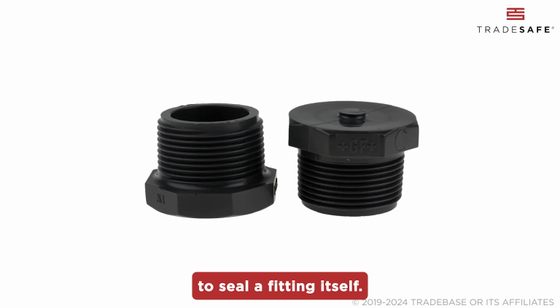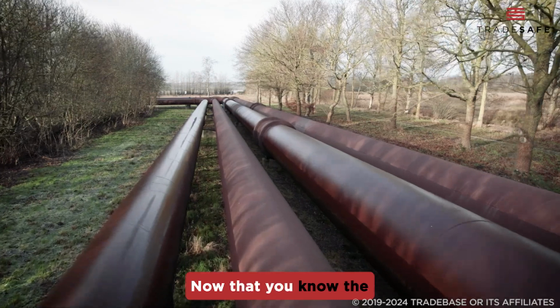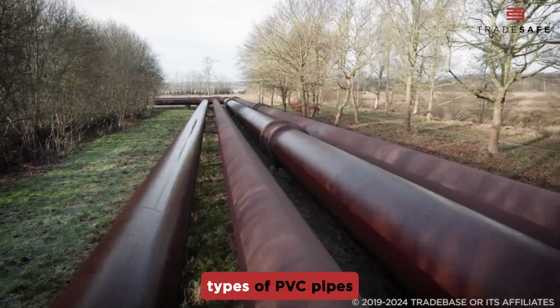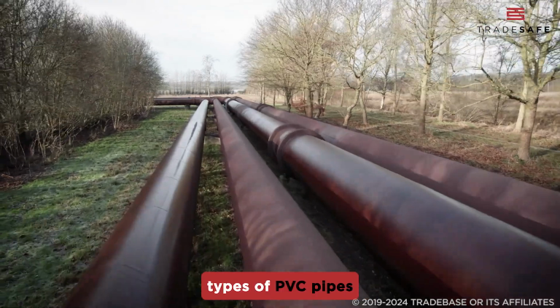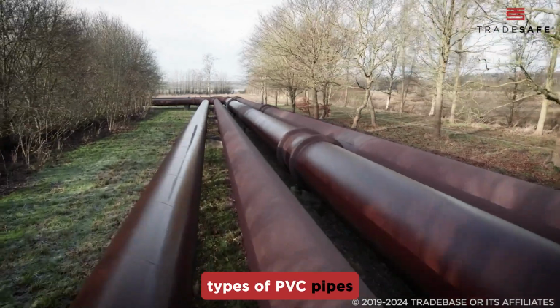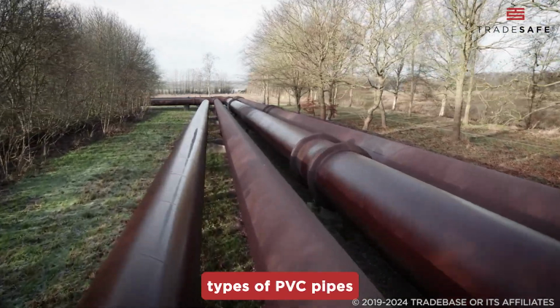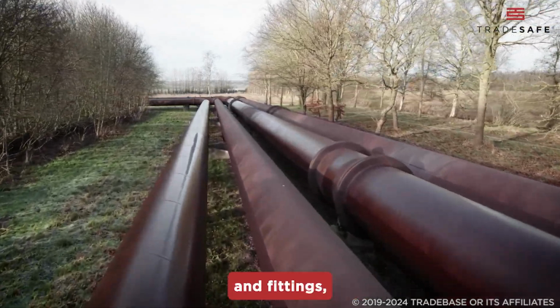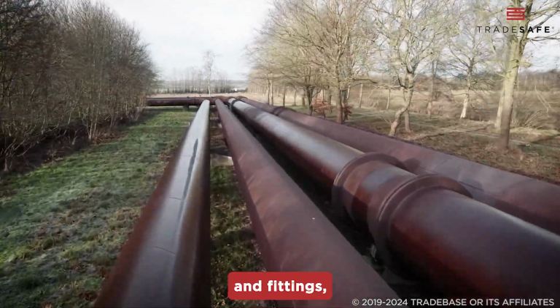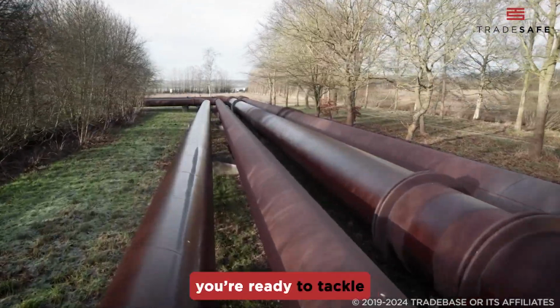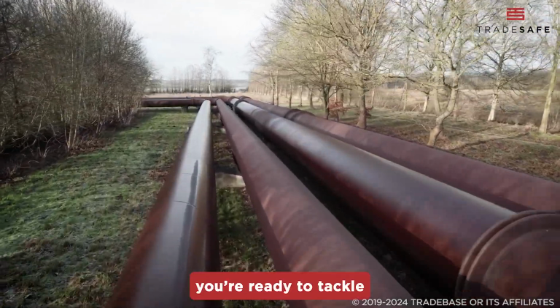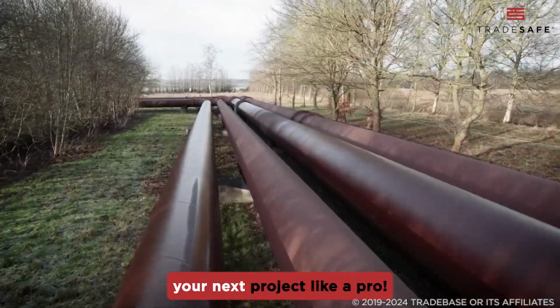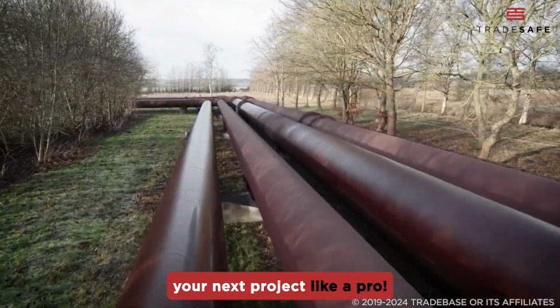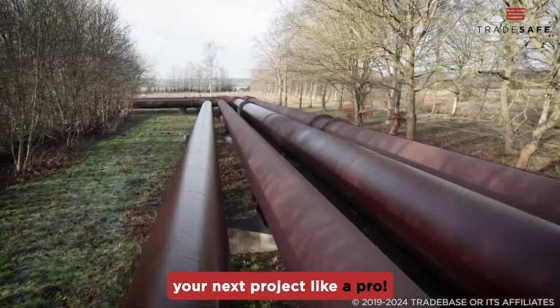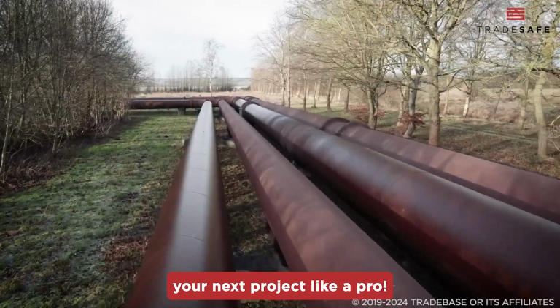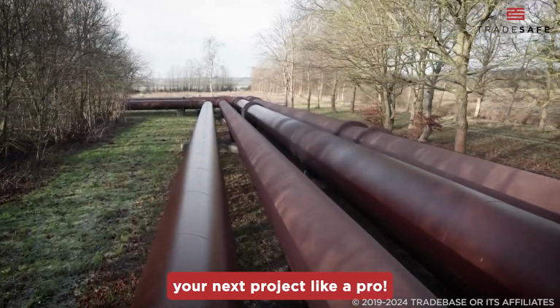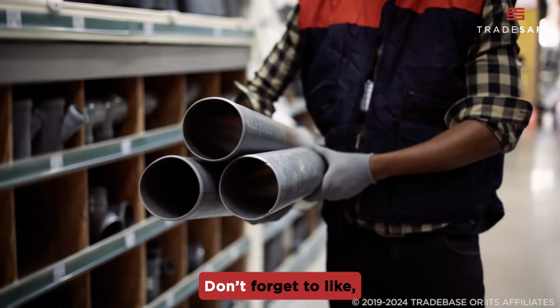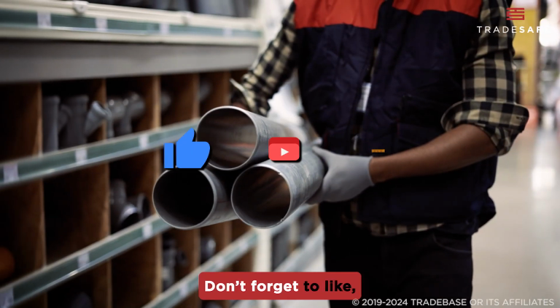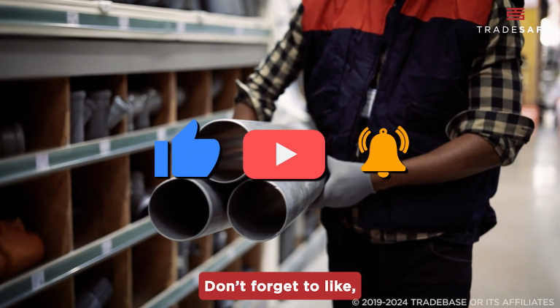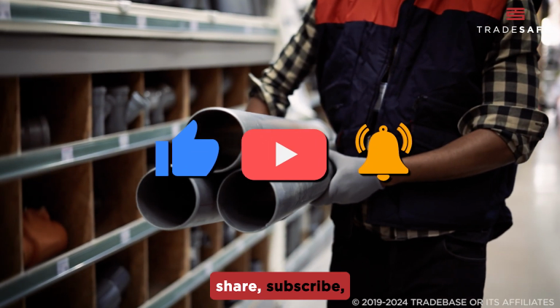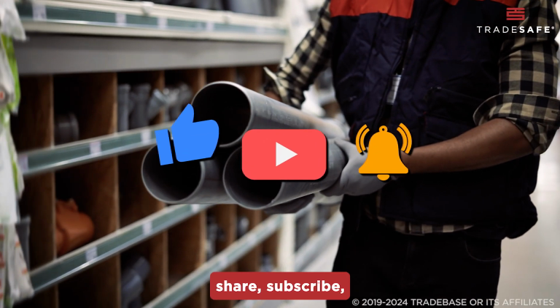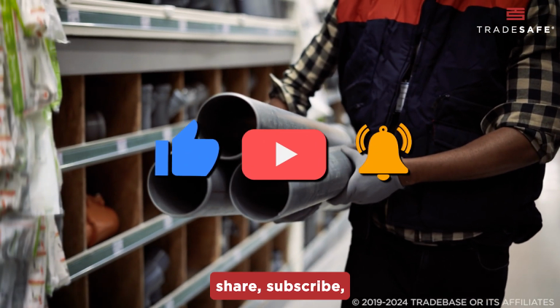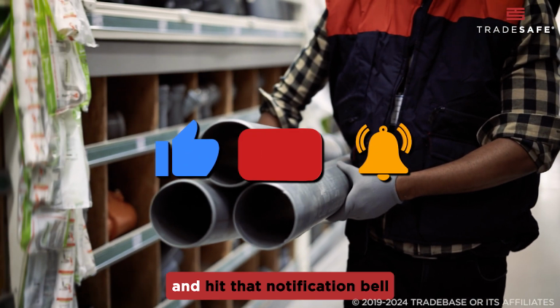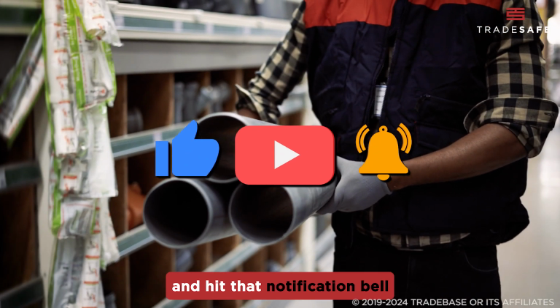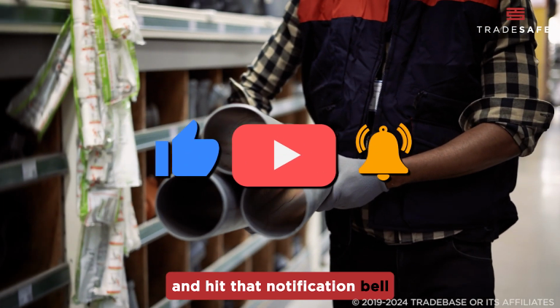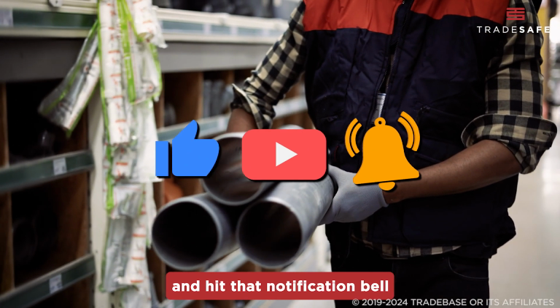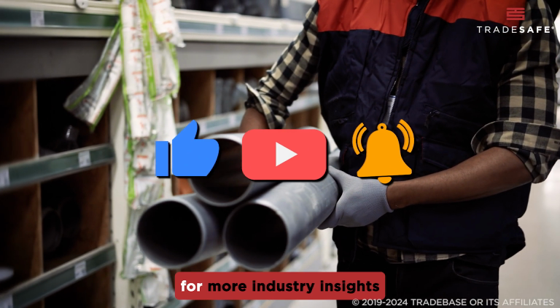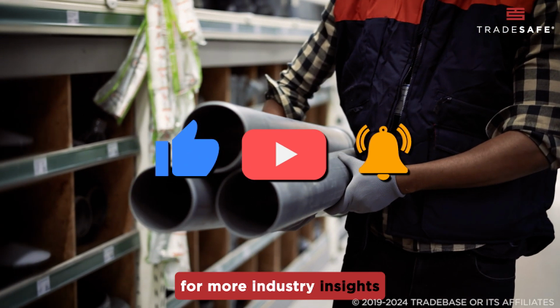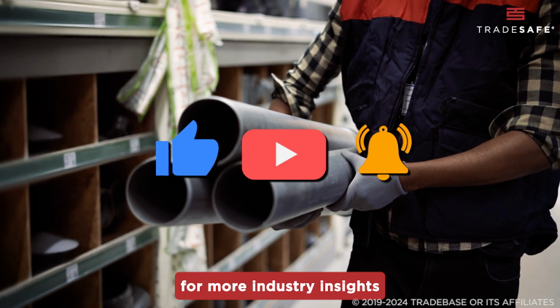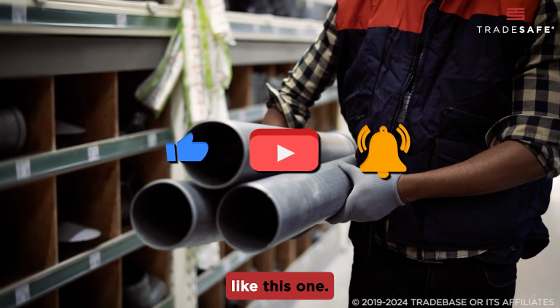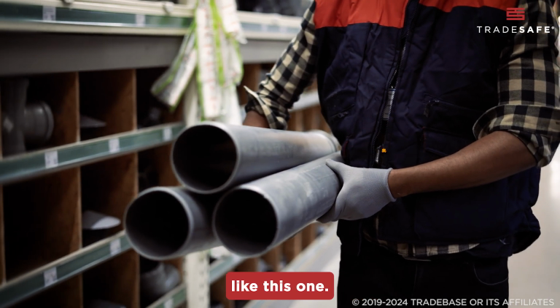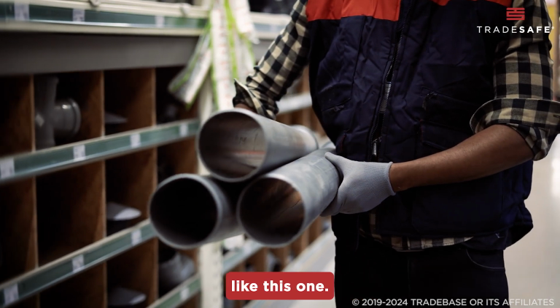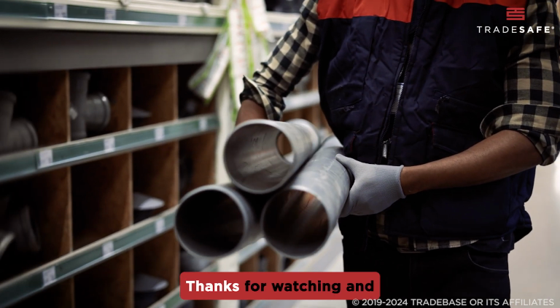Now that you know the types of PVC pipes and fittings, you're ready to tackle your next project like a pro. Don't forget to like, share, subscribe, and hit that notification bell for more industry insights like this one. Thanks for watching and see you on the next one.